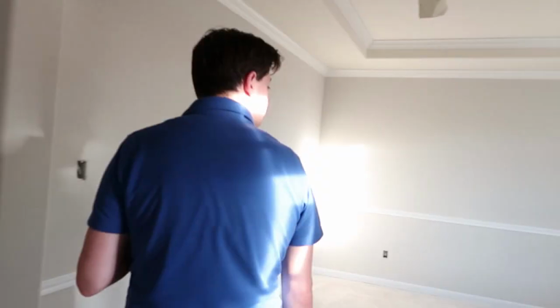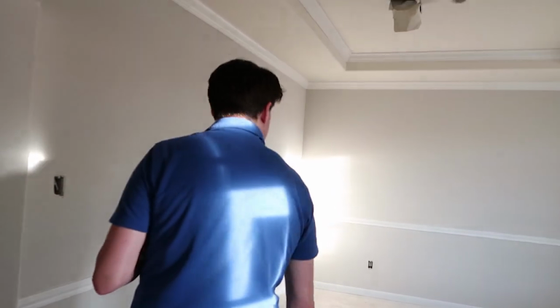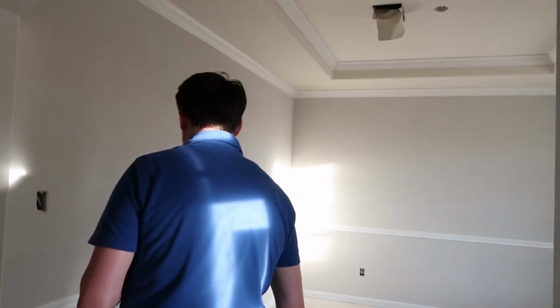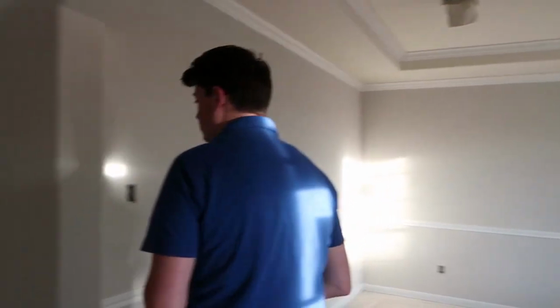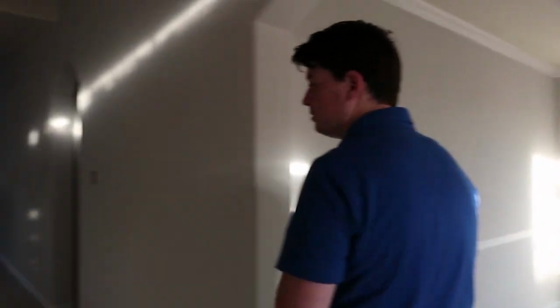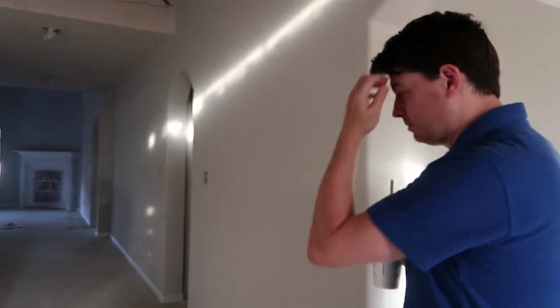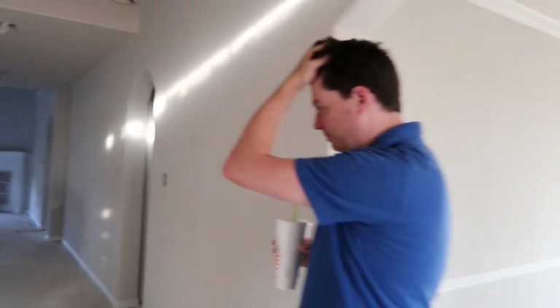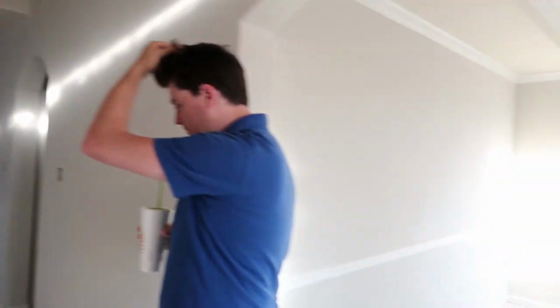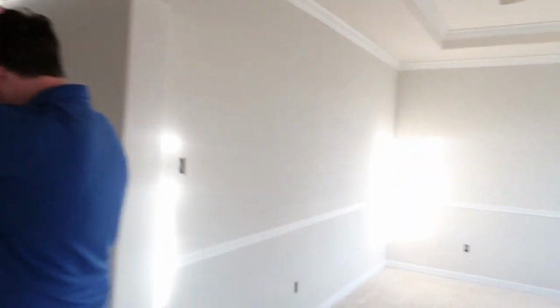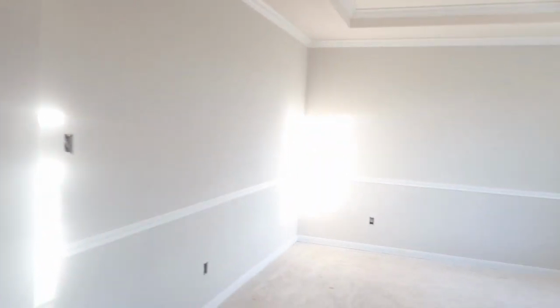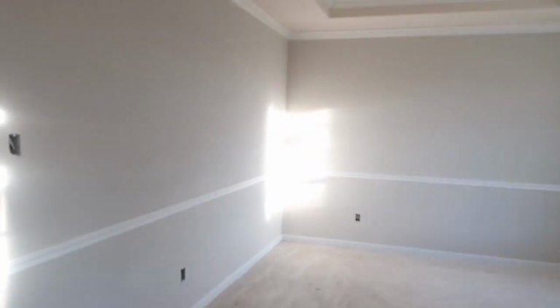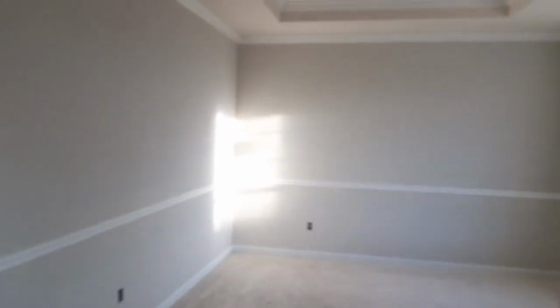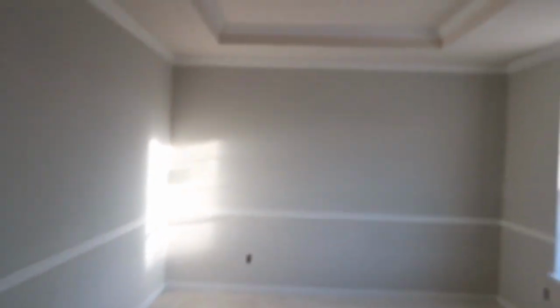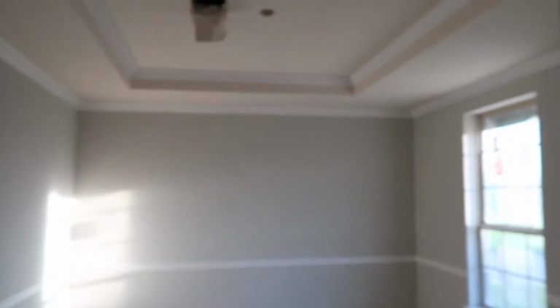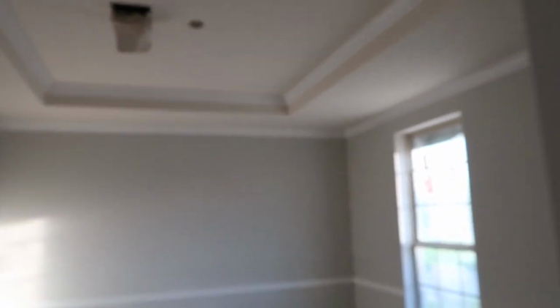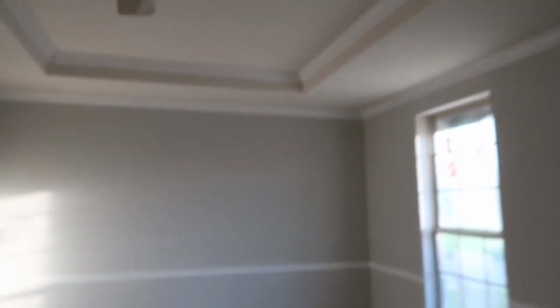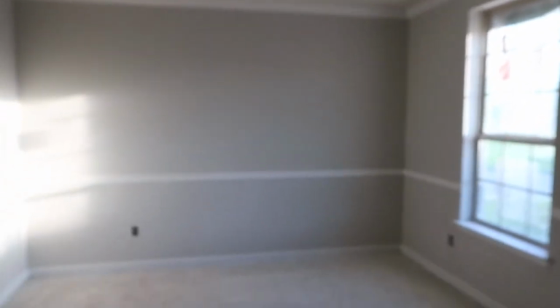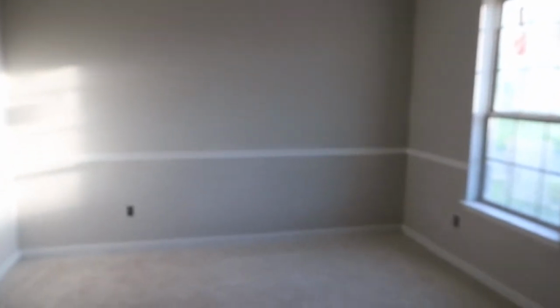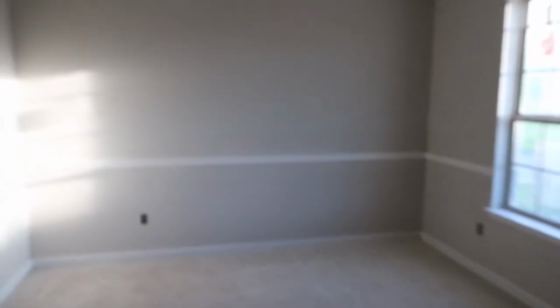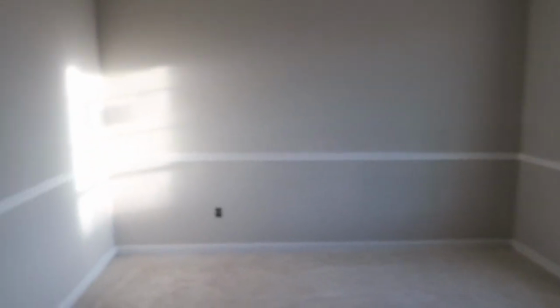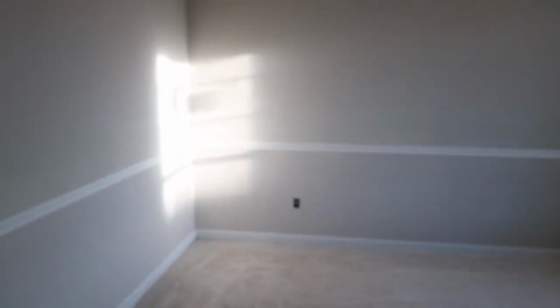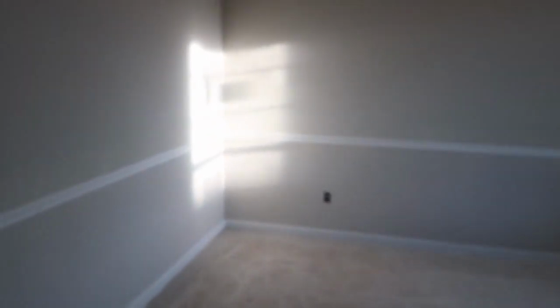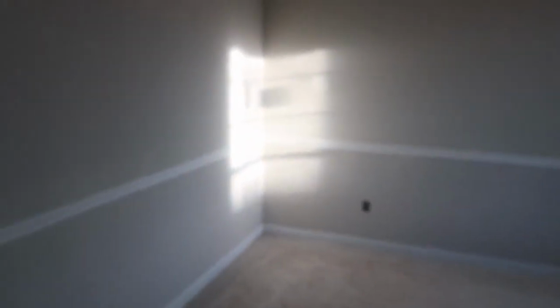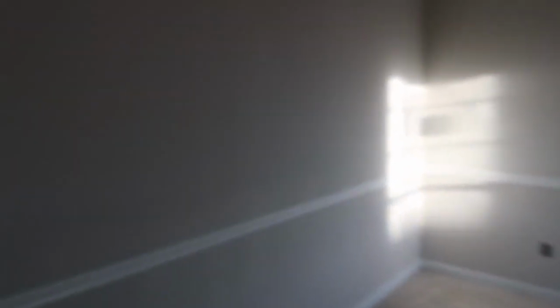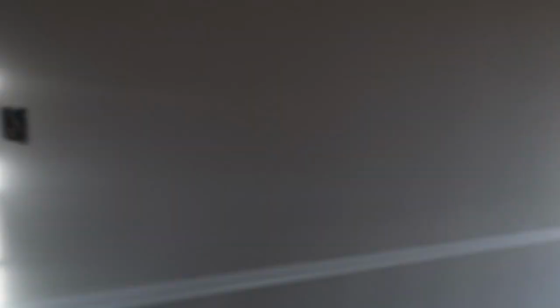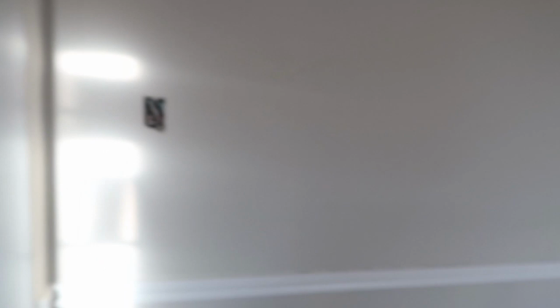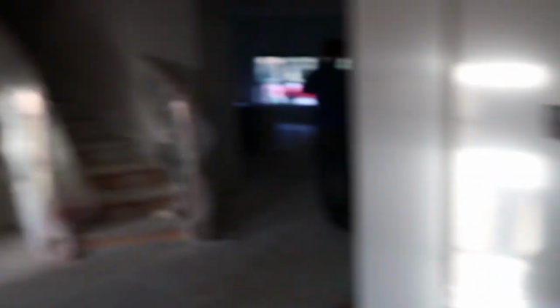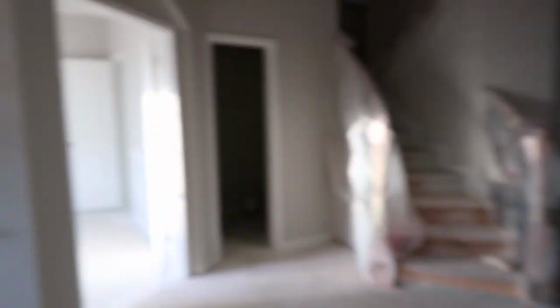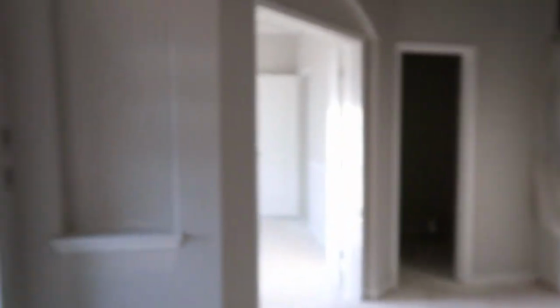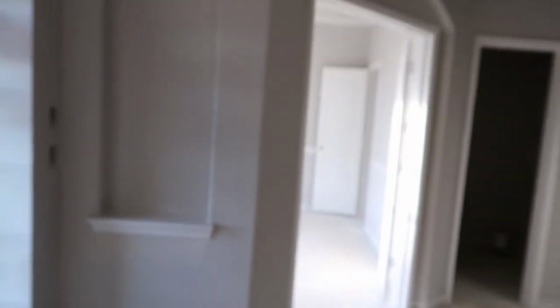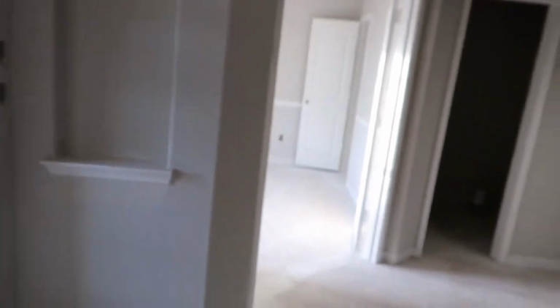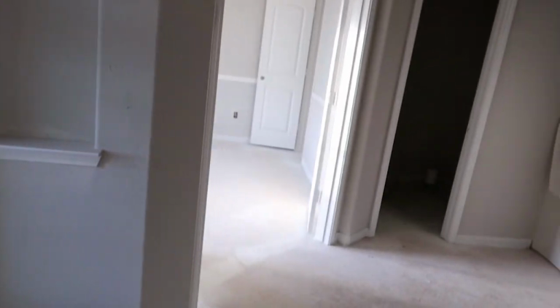Alright you guys, we just came to the house to see the paint and I love the paint color so much, I can't even put it into words. It's called Whiskers and it's kind of a warm gray and it's so beautiful.